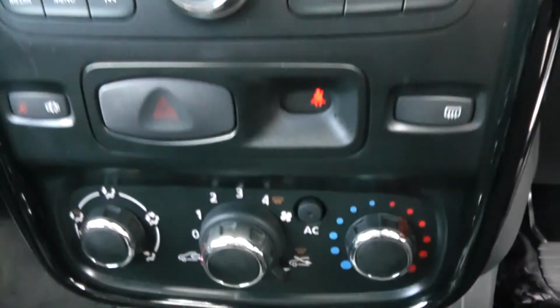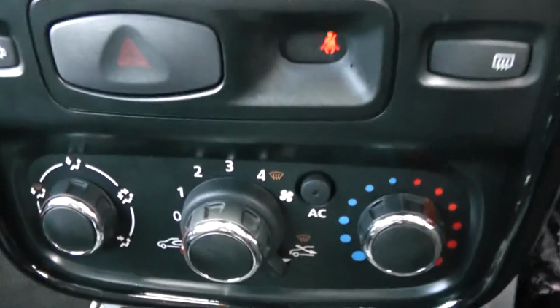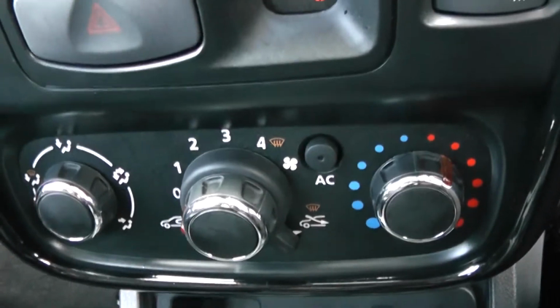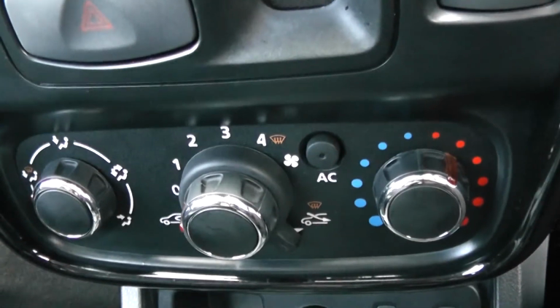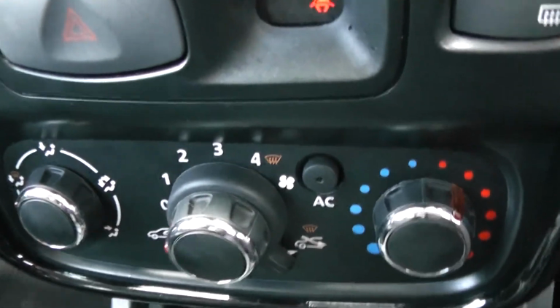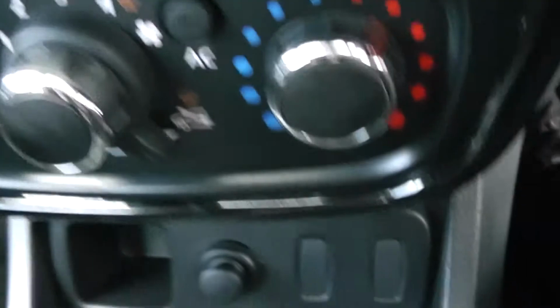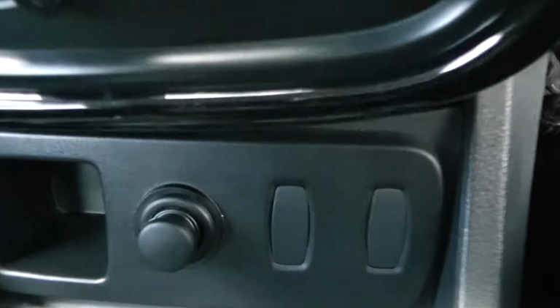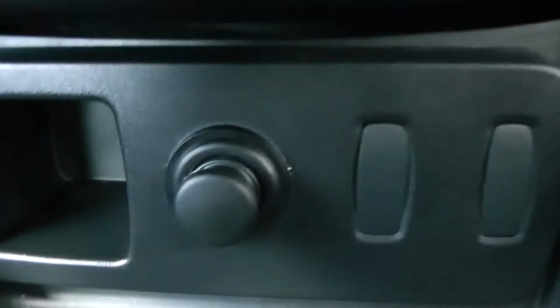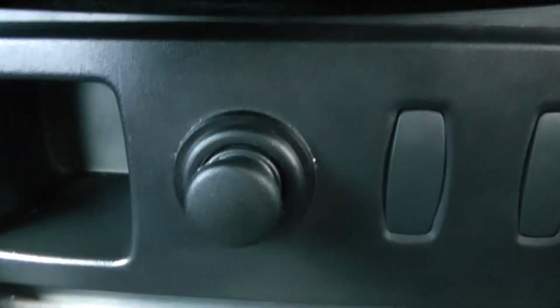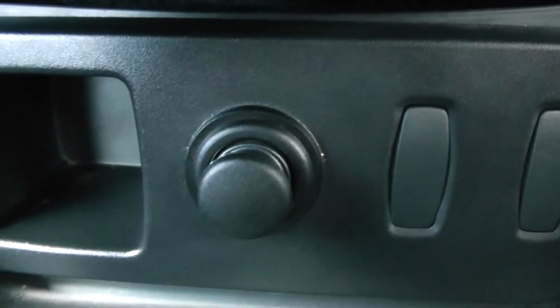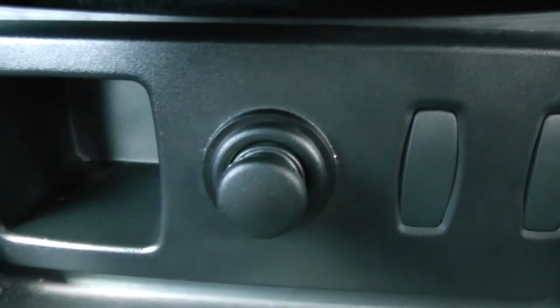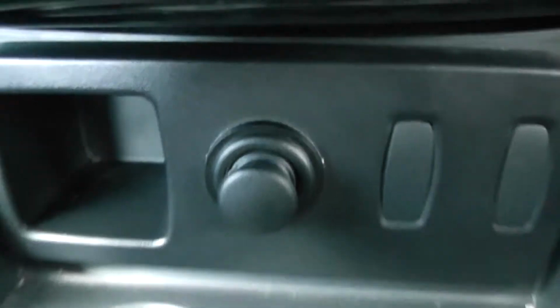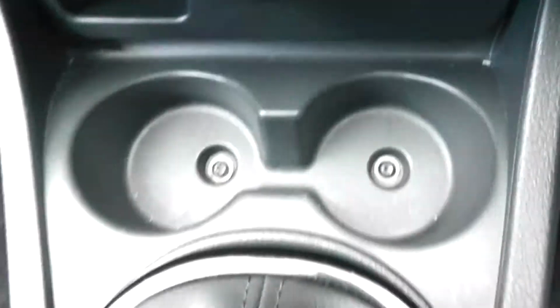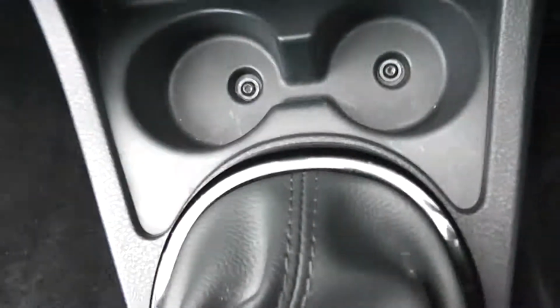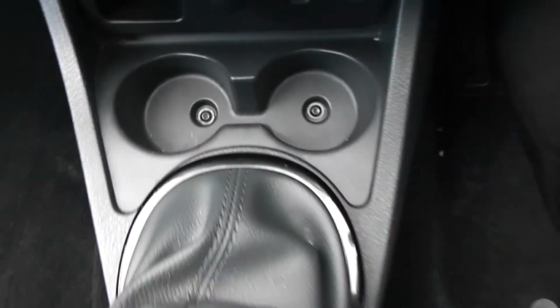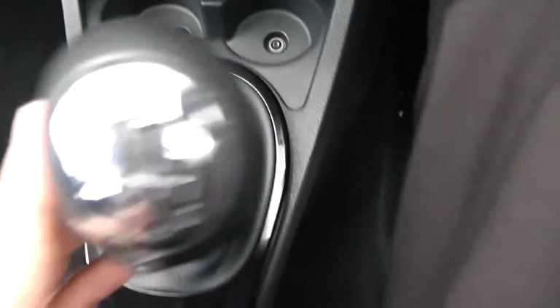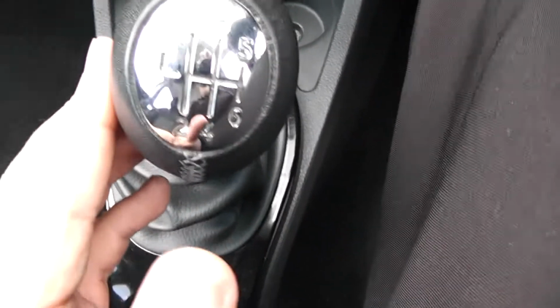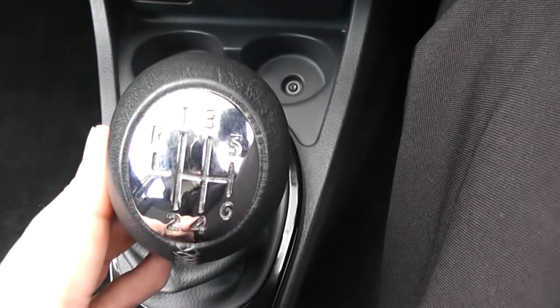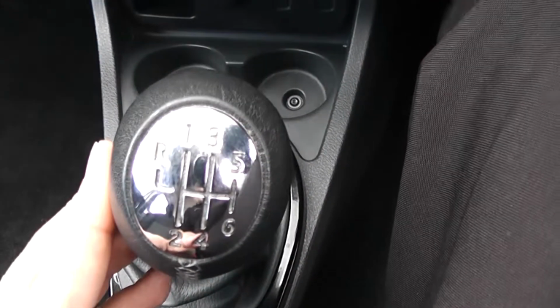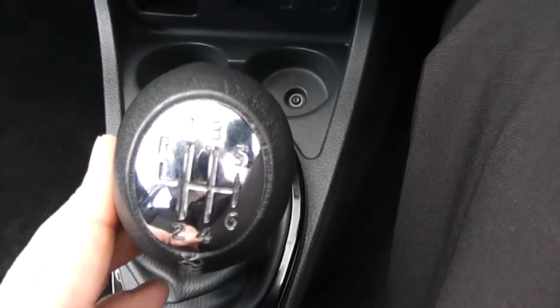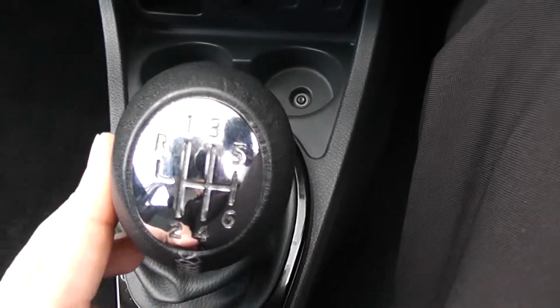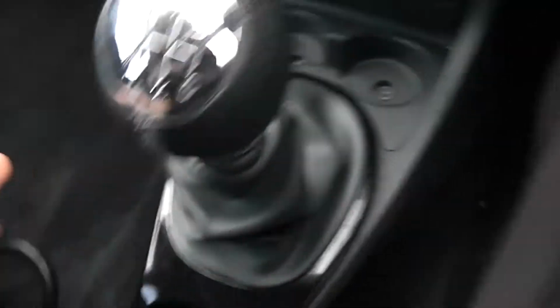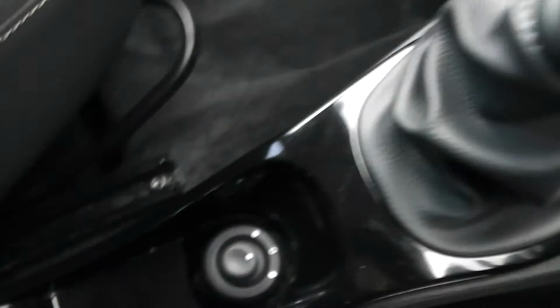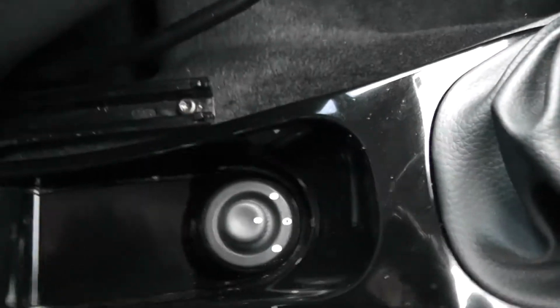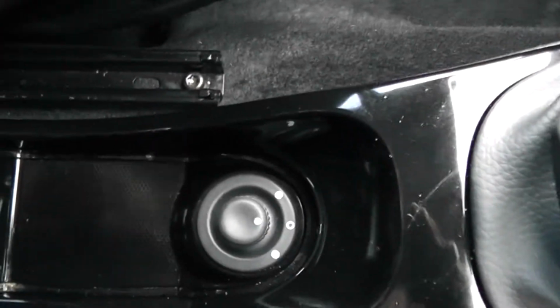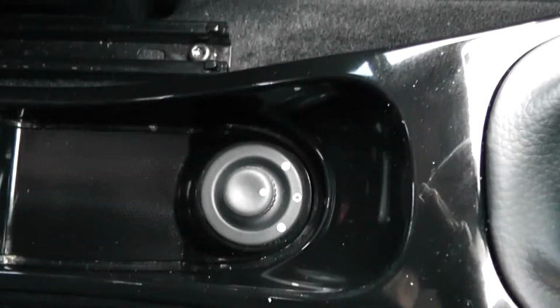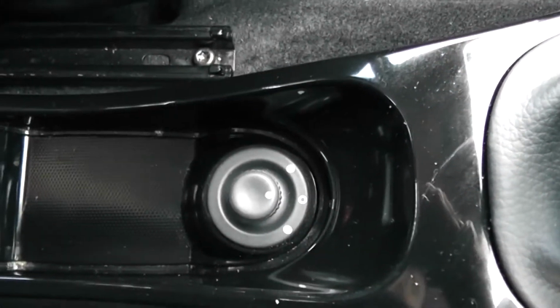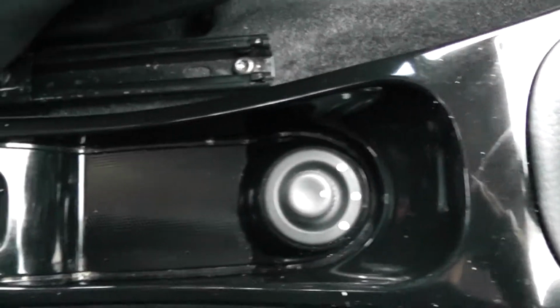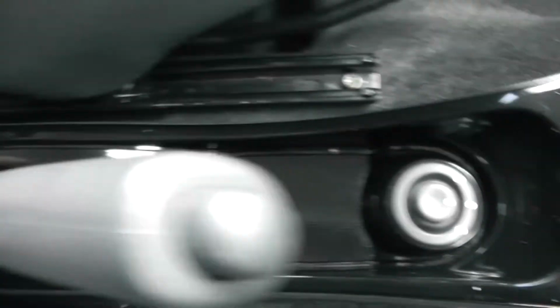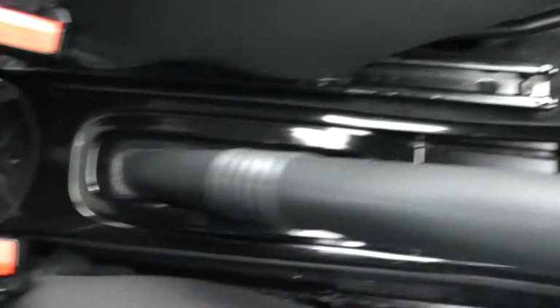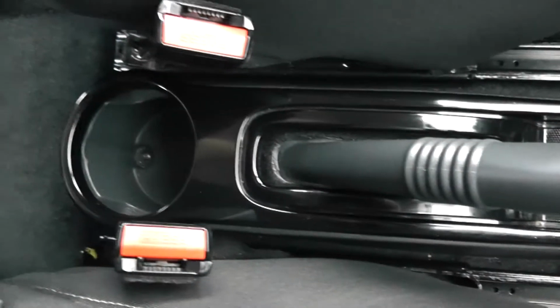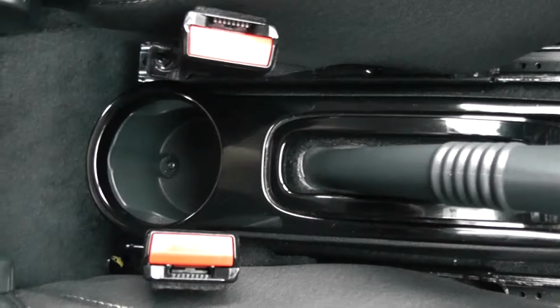Moving down you have your air climate controls, and further down you have a cigarette lighter for your various gadgets, cup holders, and as mentioned this is a manual vehicle with six forward gears. You've got electric mirror adjustments in the centre and storage behind the handbrake.